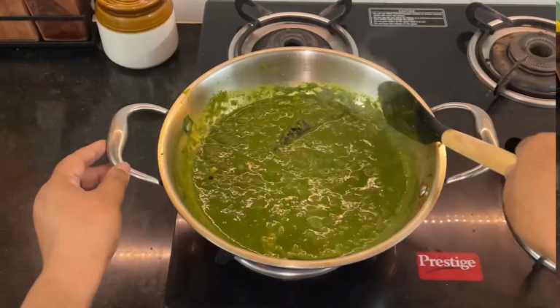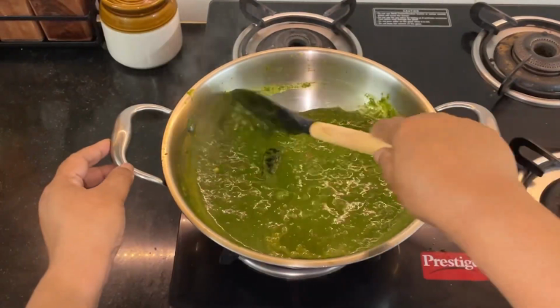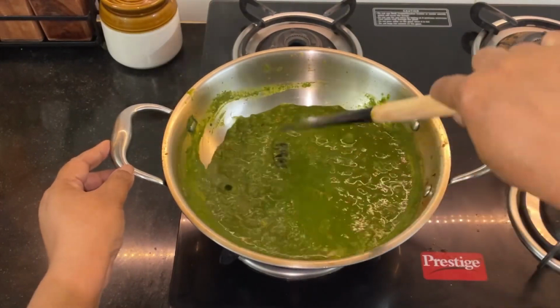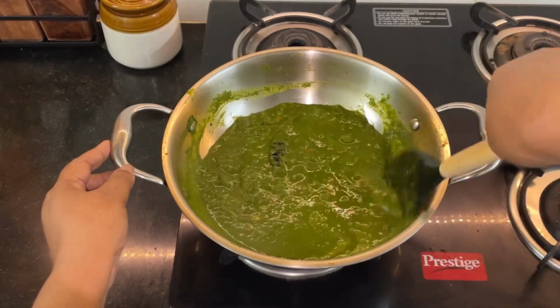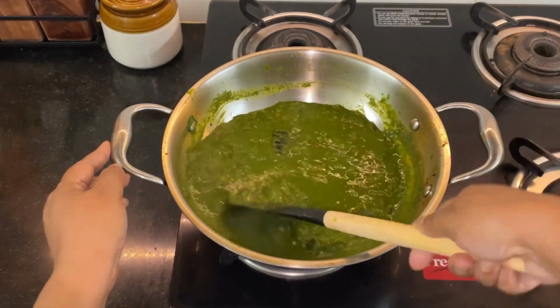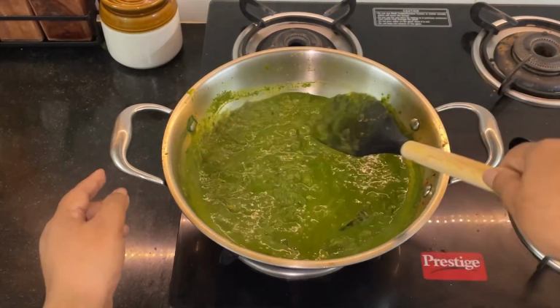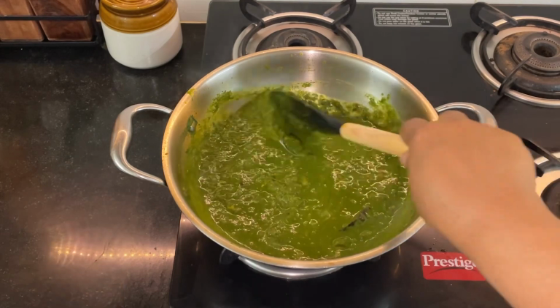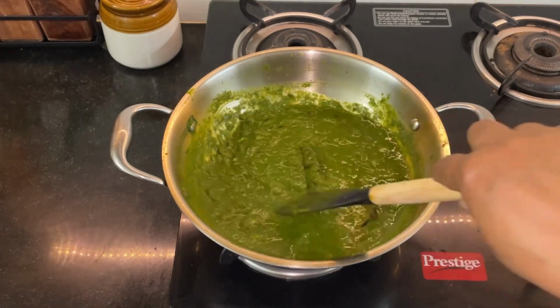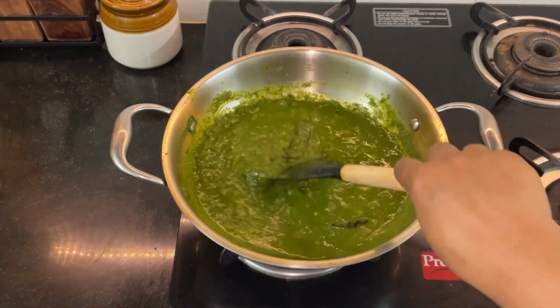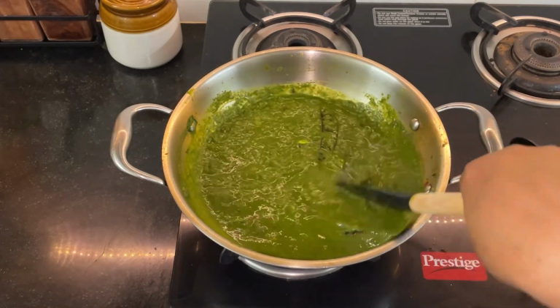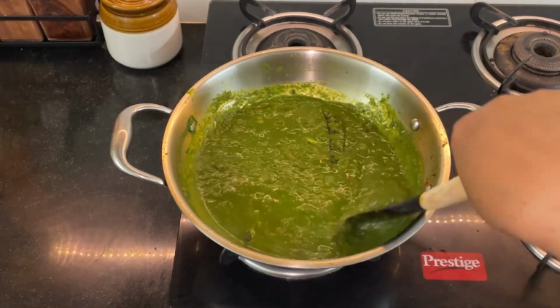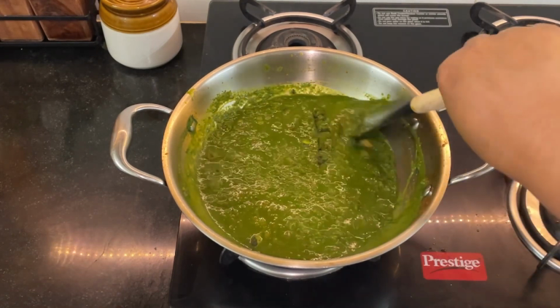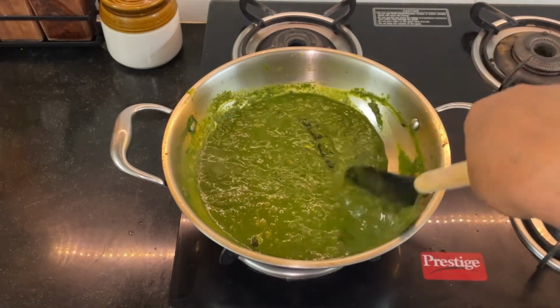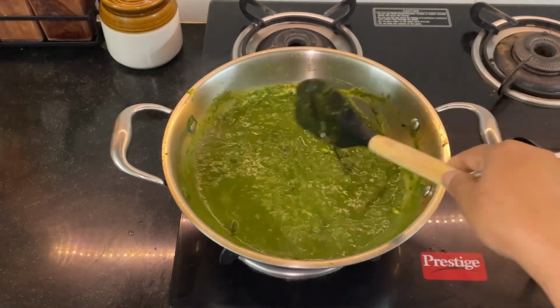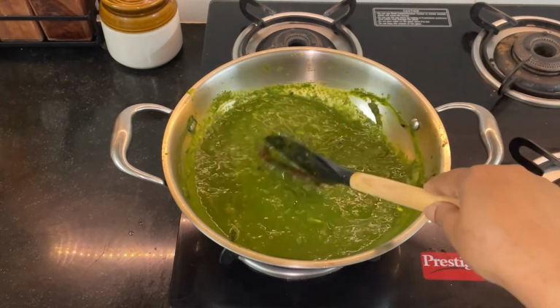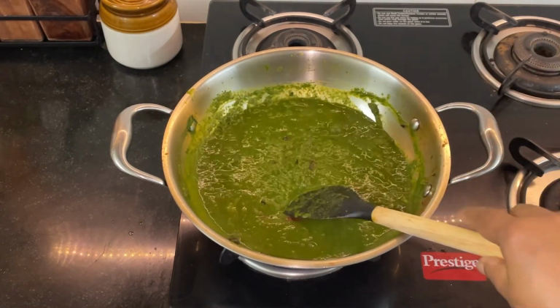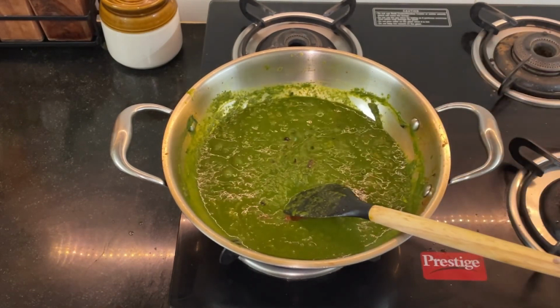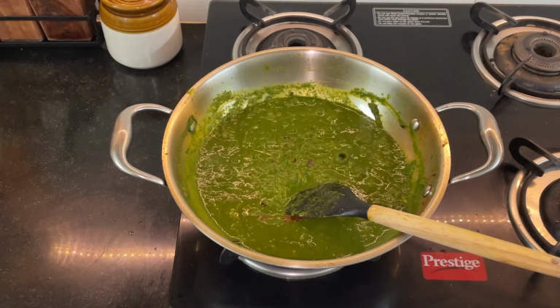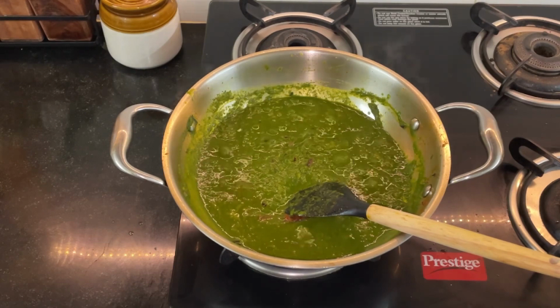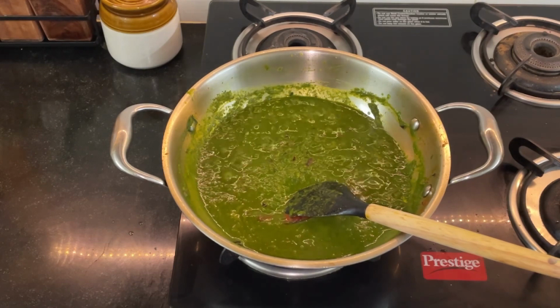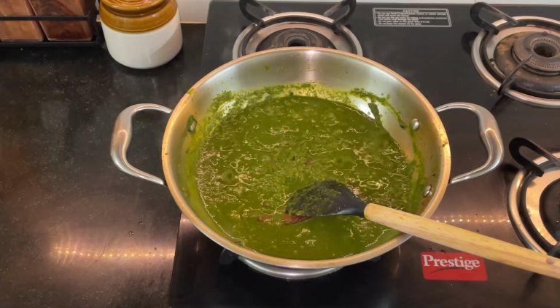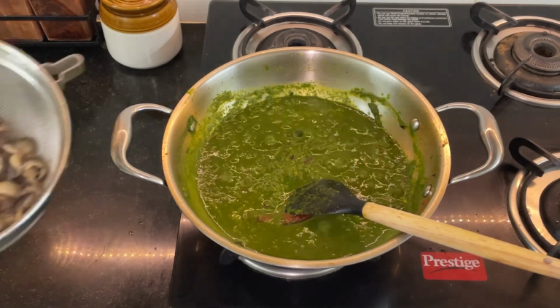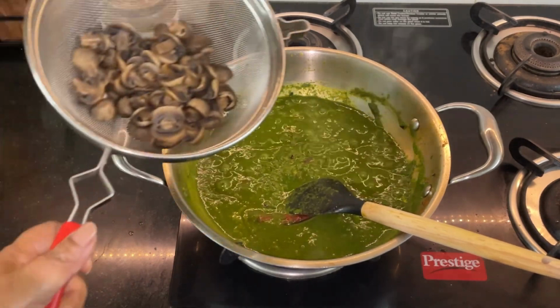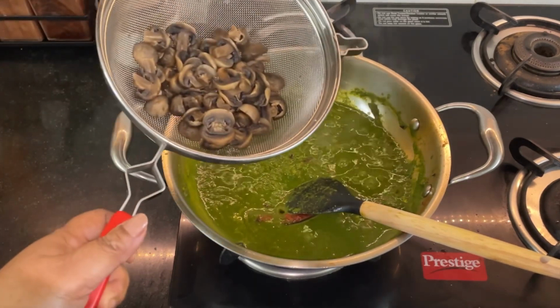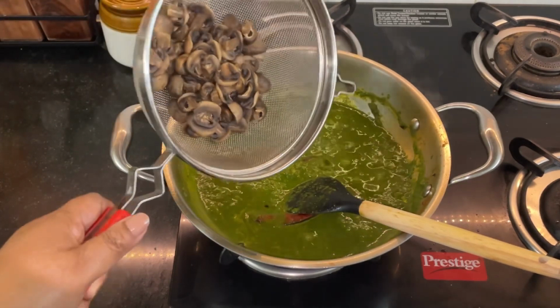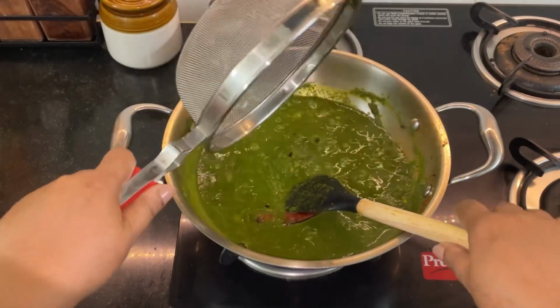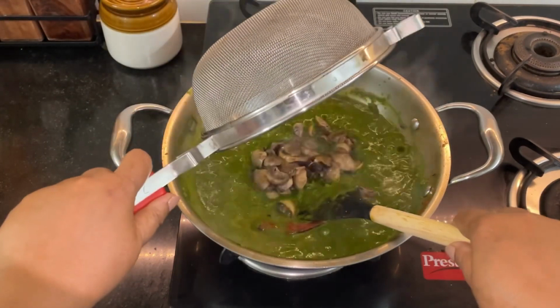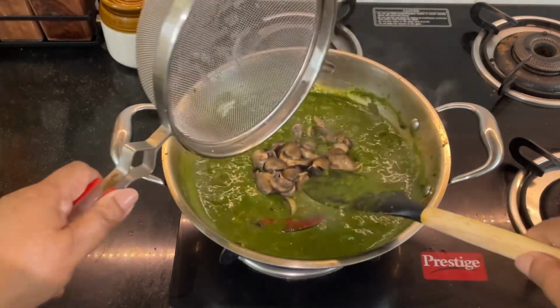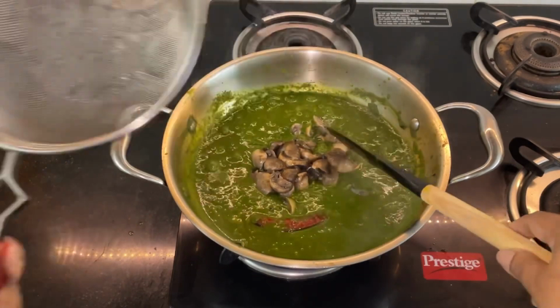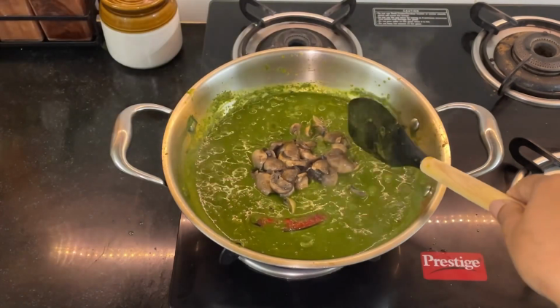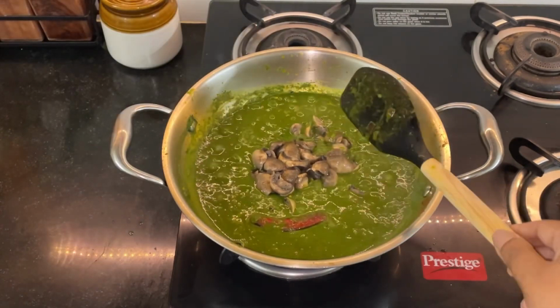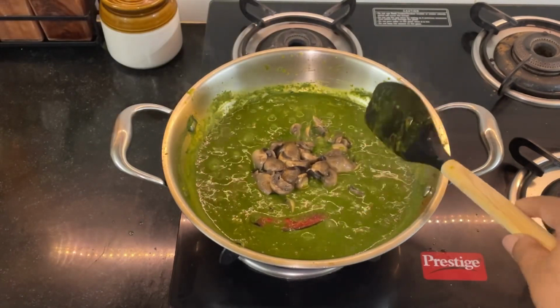Hi all and welcome back to the channel. Today is one of those days when we were literally craving spinach as well as mushrooms, so I decided to prepare this recipe which is the combination of both.